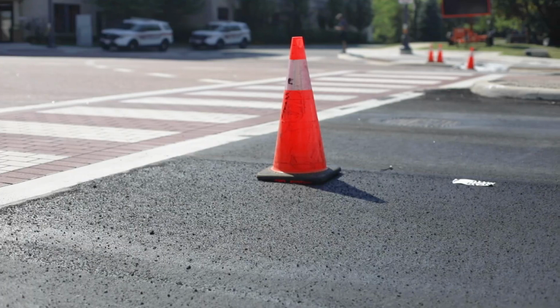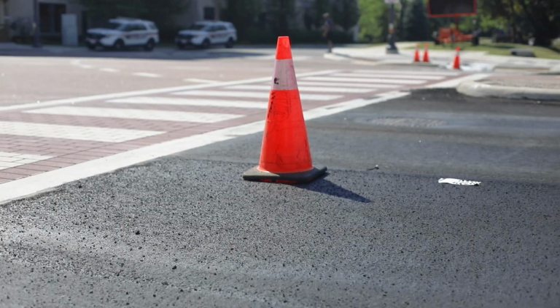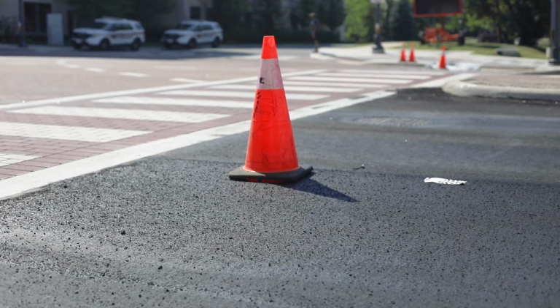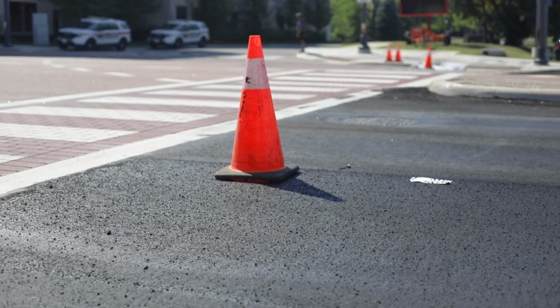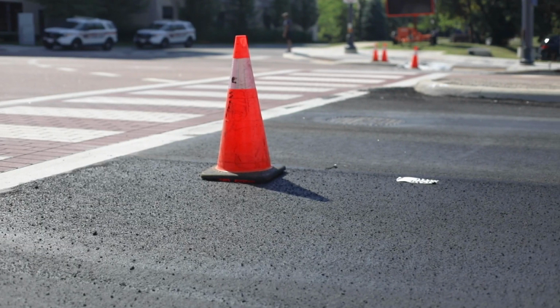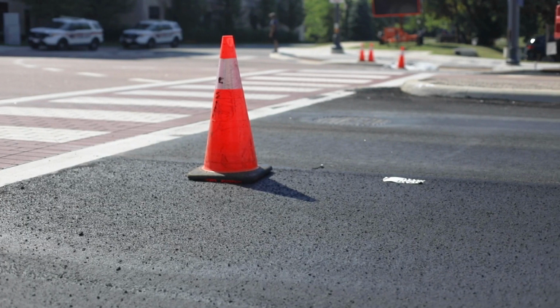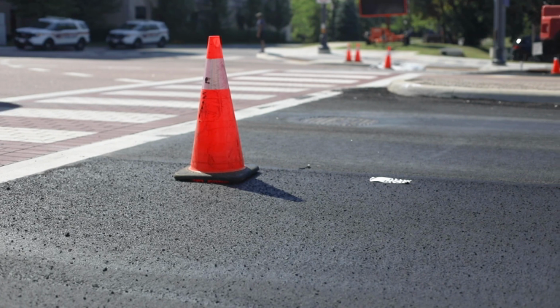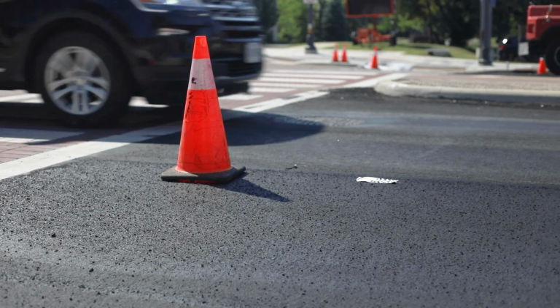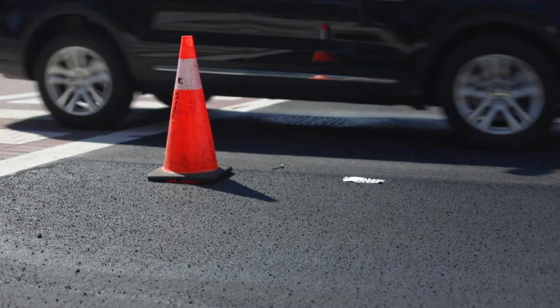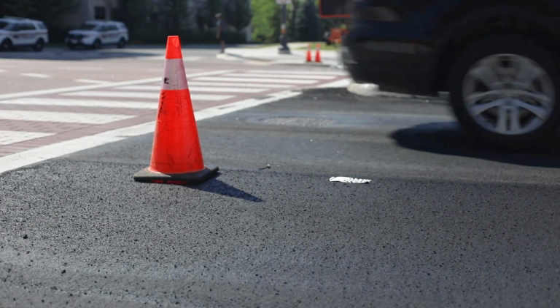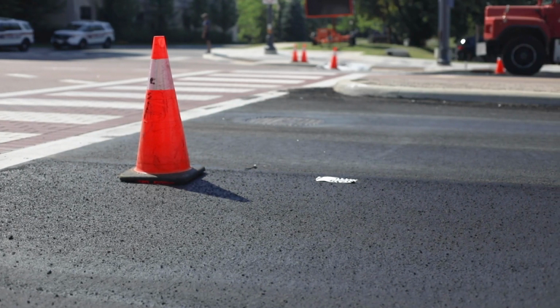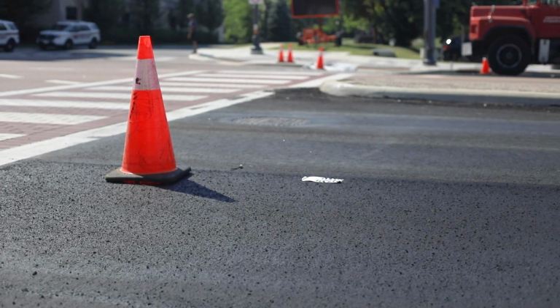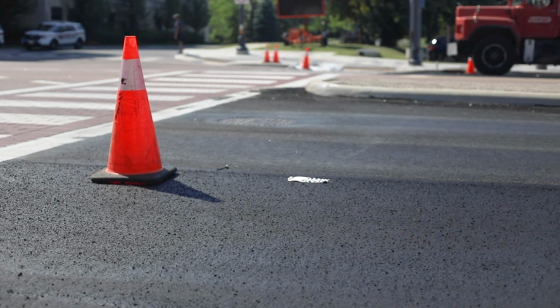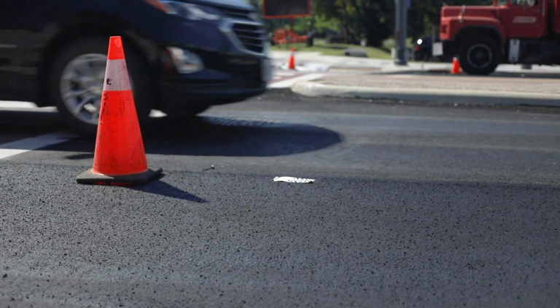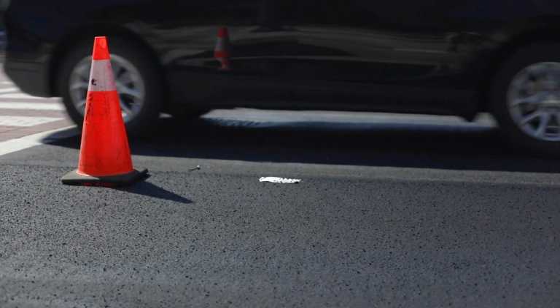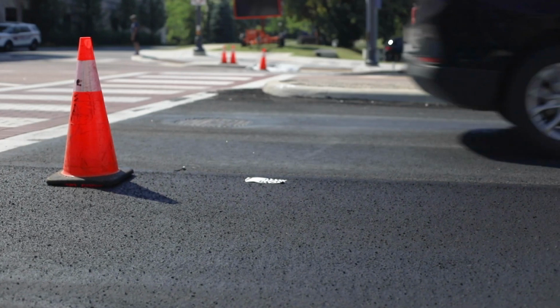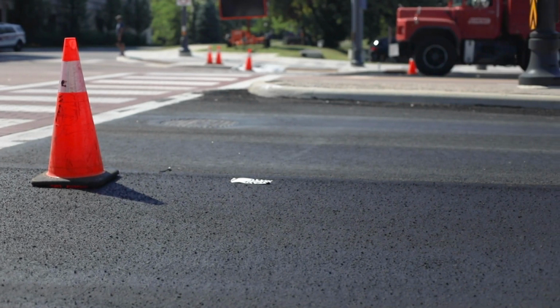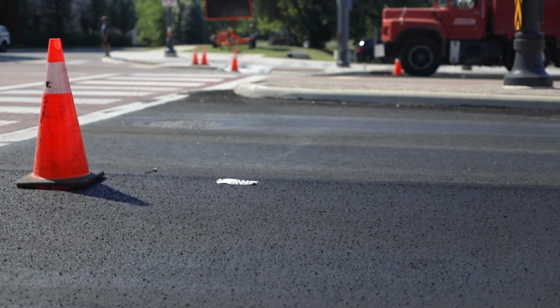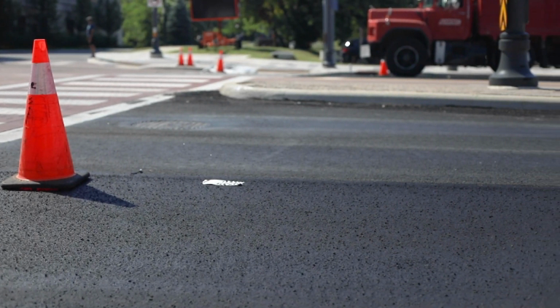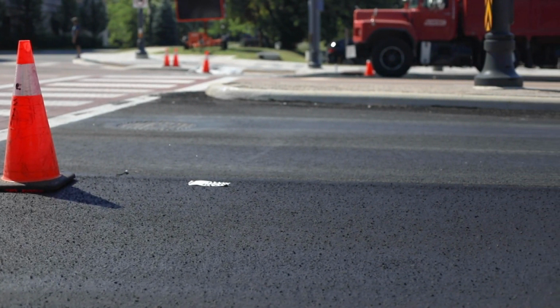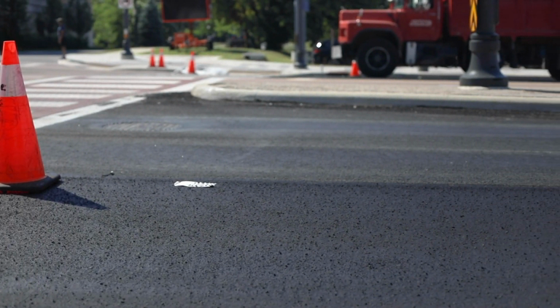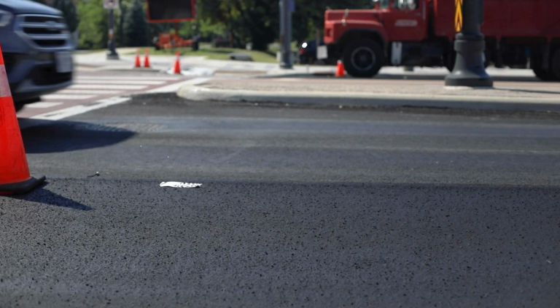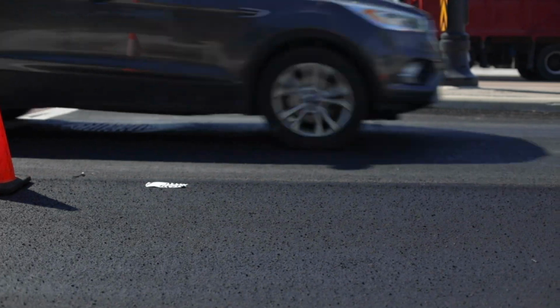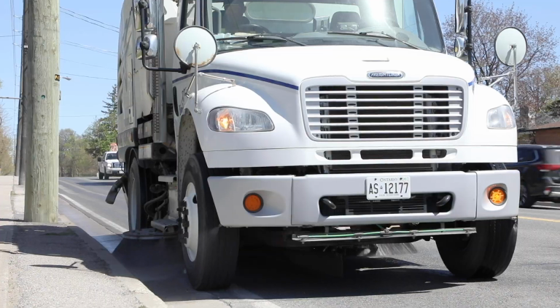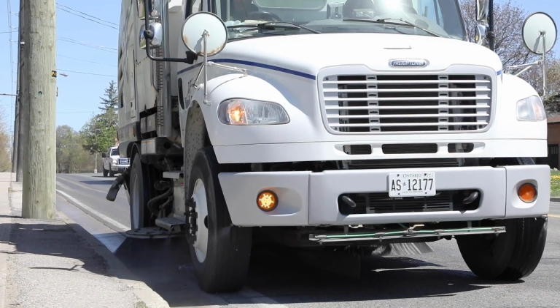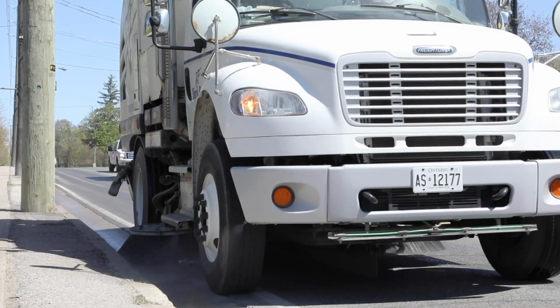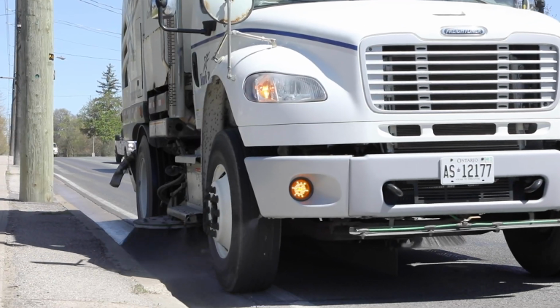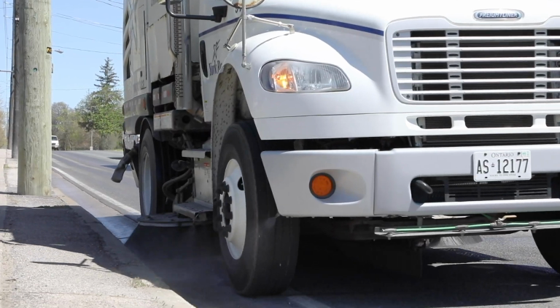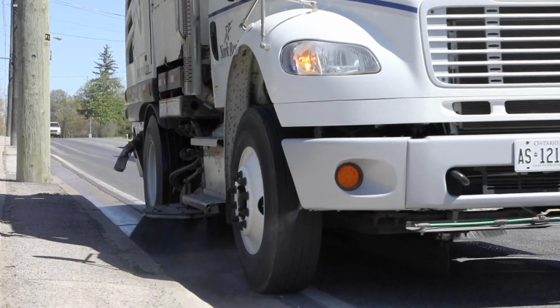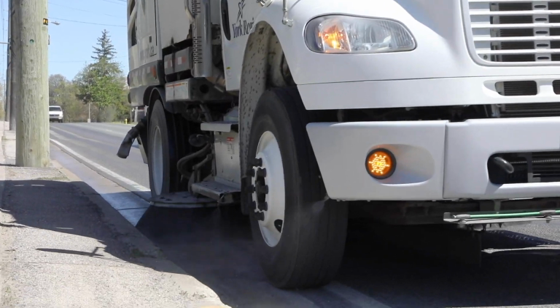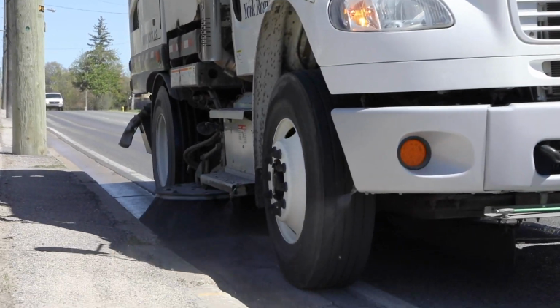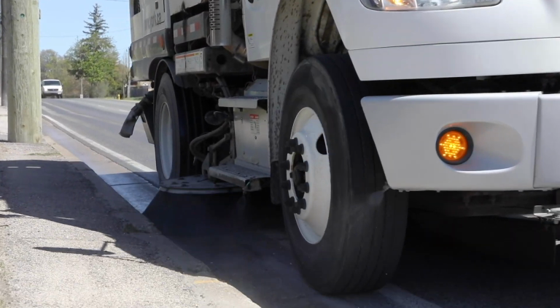The road surface can feel rougher and sound noisier after the treatment. Over time, the stones will knead together and the surface will become quieter. Loose stones on the road are swept up following the treatment.